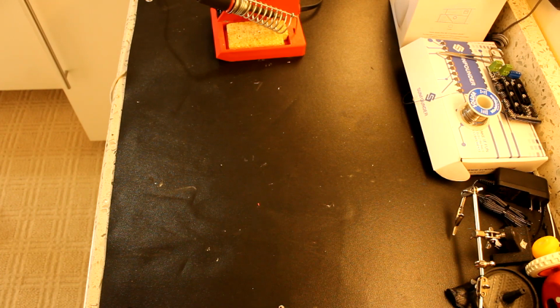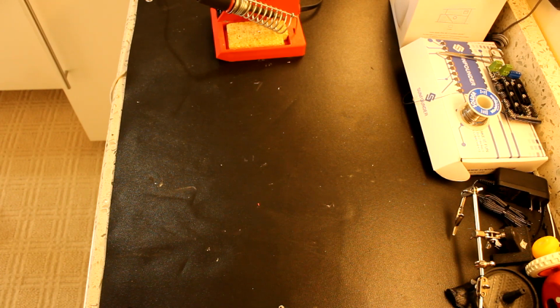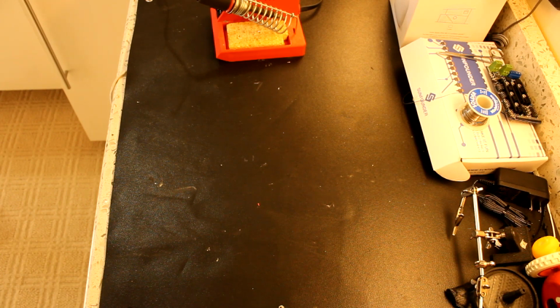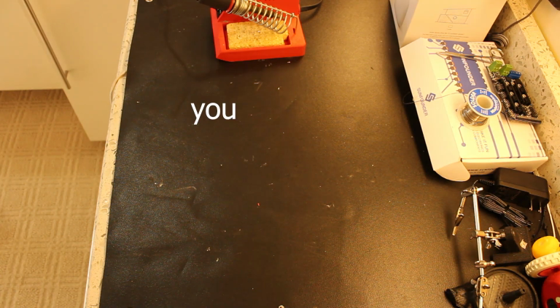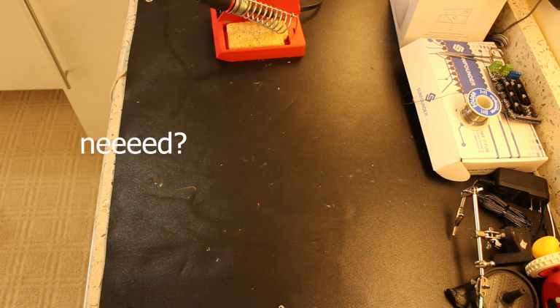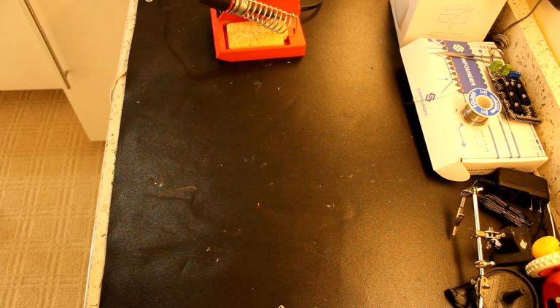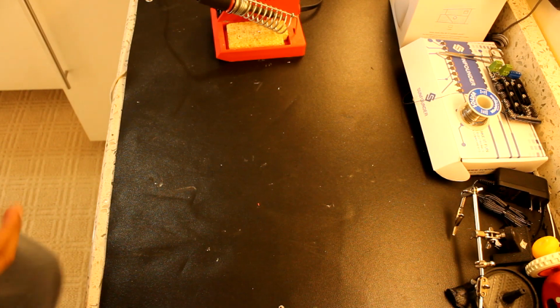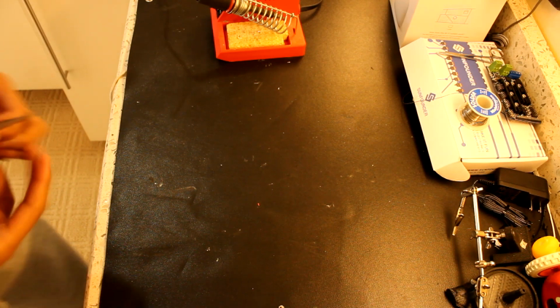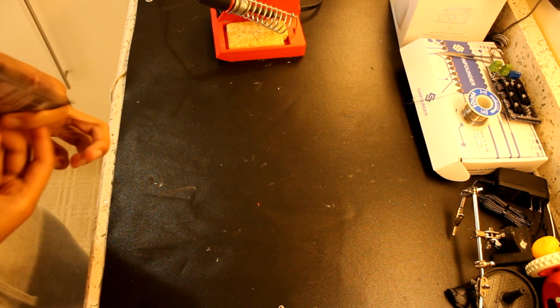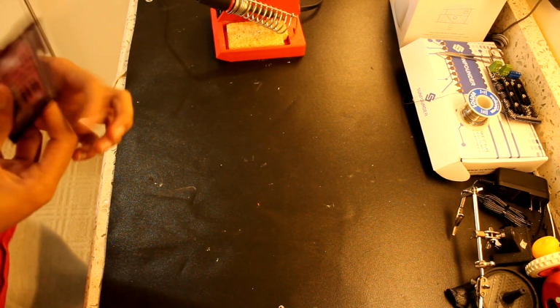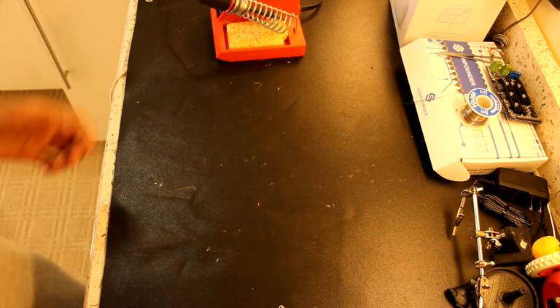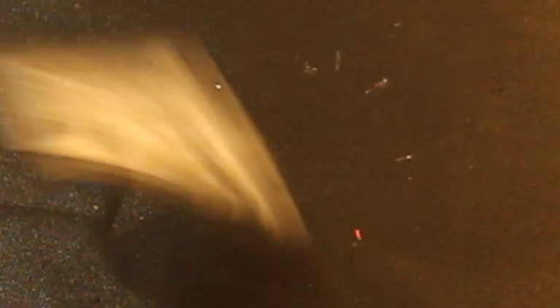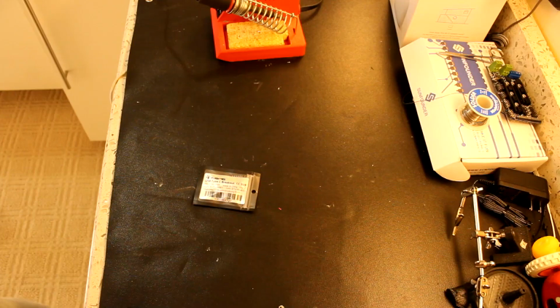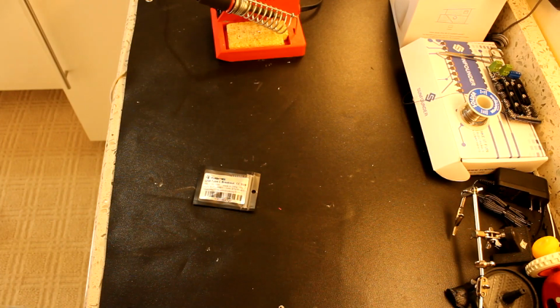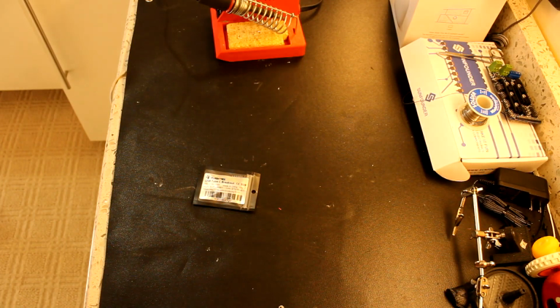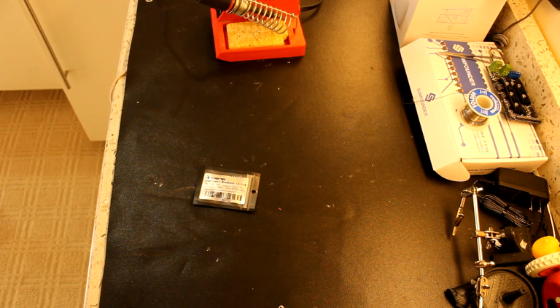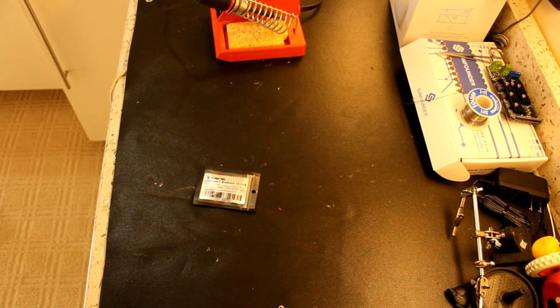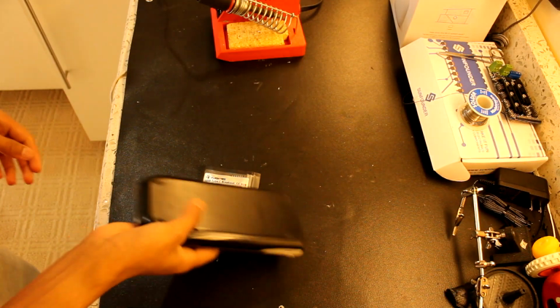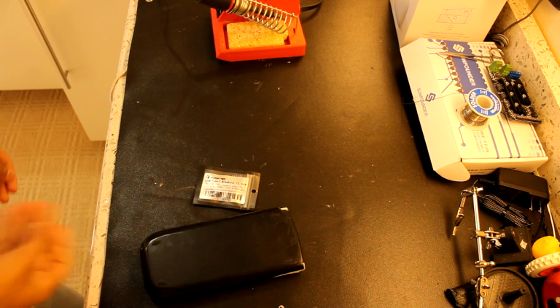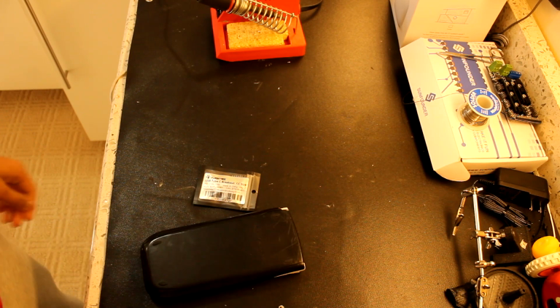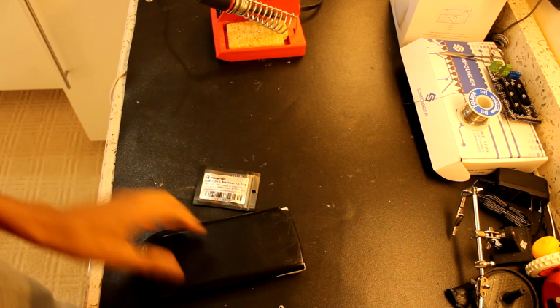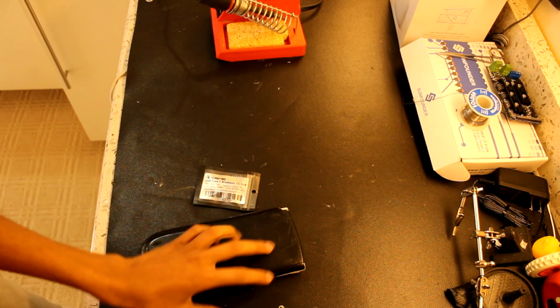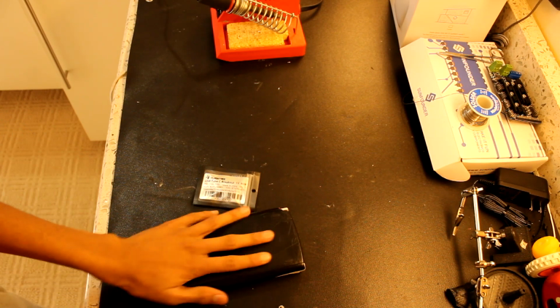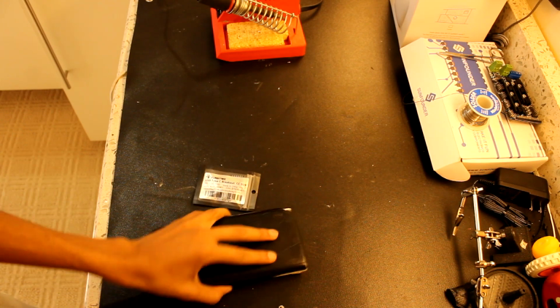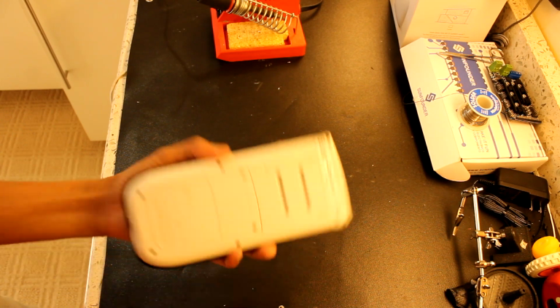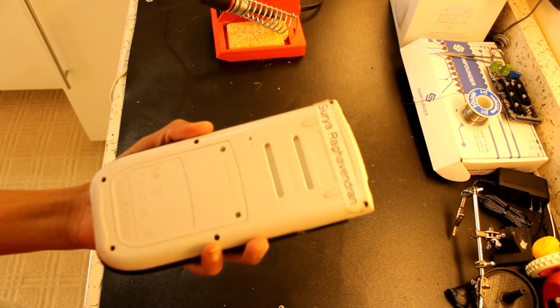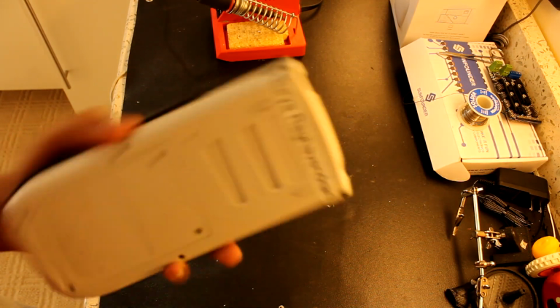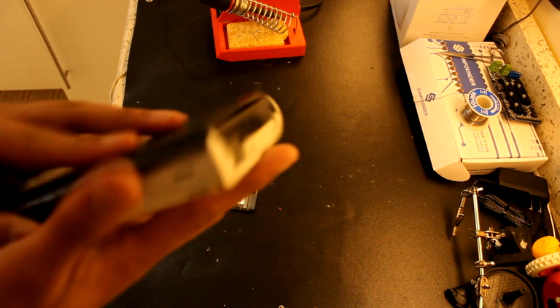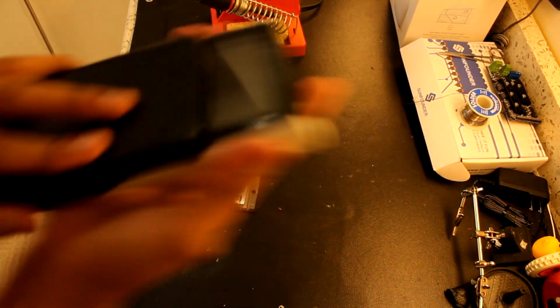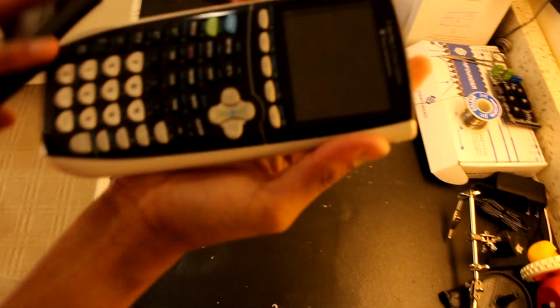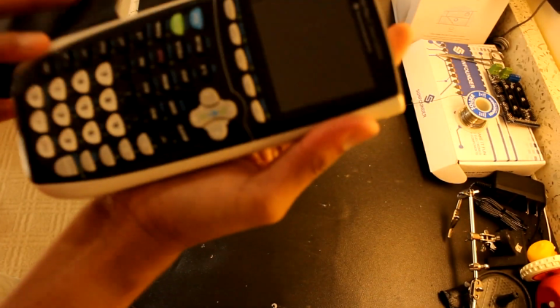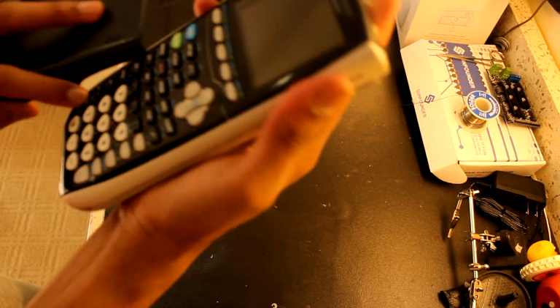Alright, let's do this. What do you need? First, you need a USB-C breakout board. Next, a calculator of choice — TI-84+ Silver Edition.